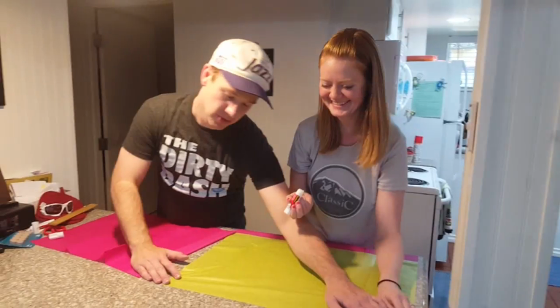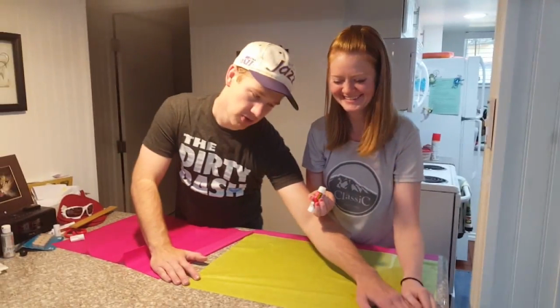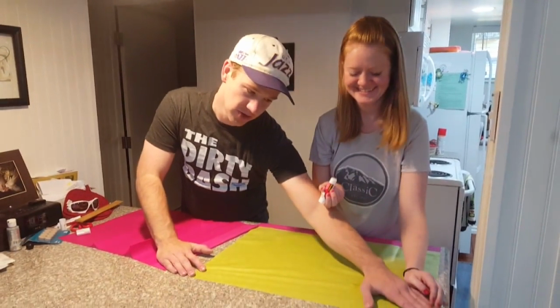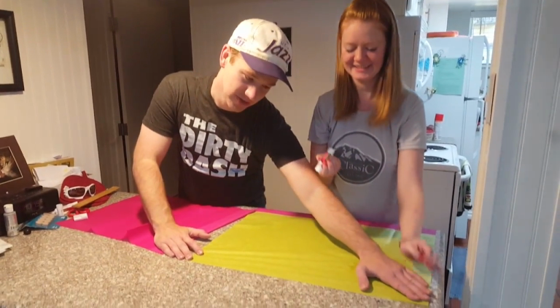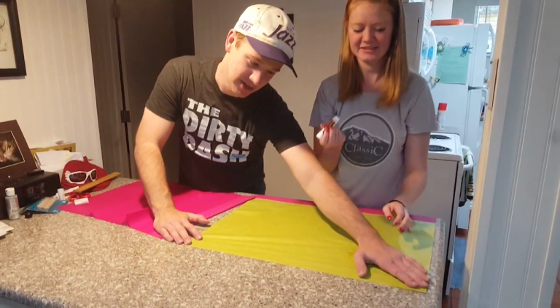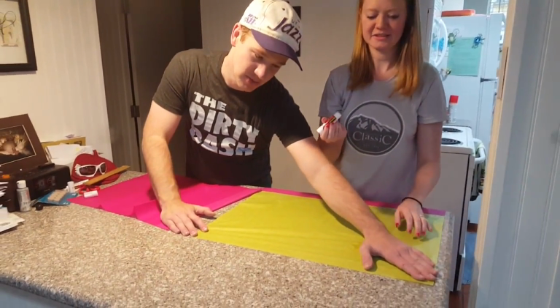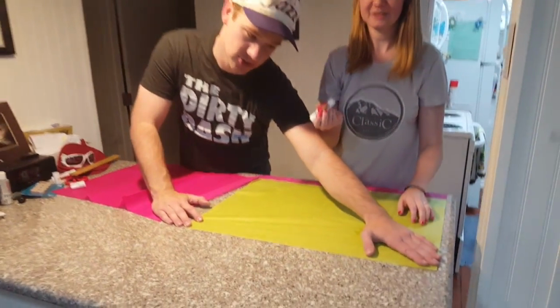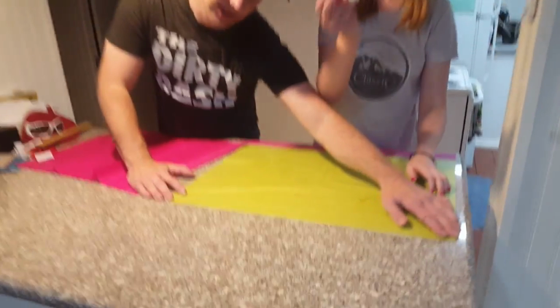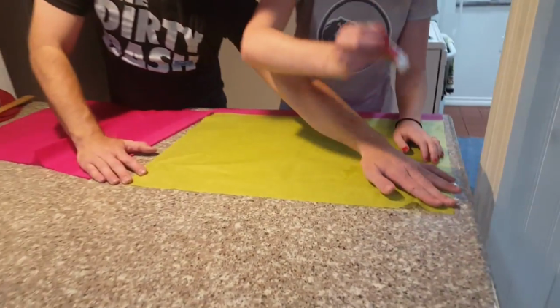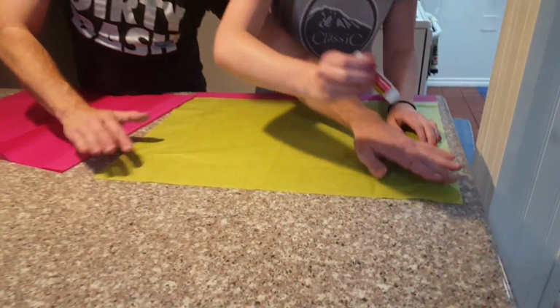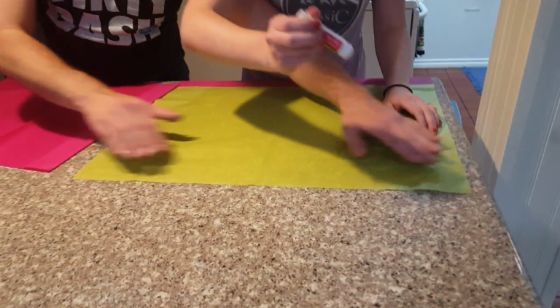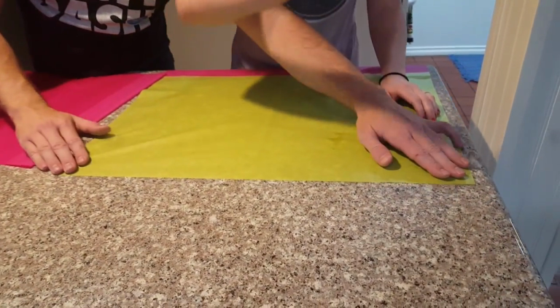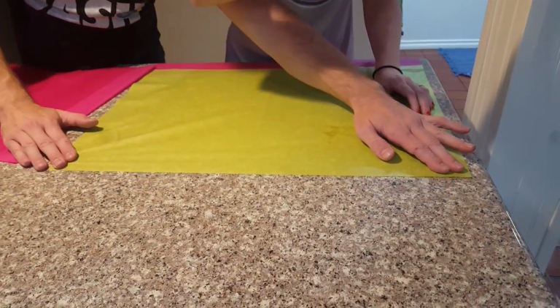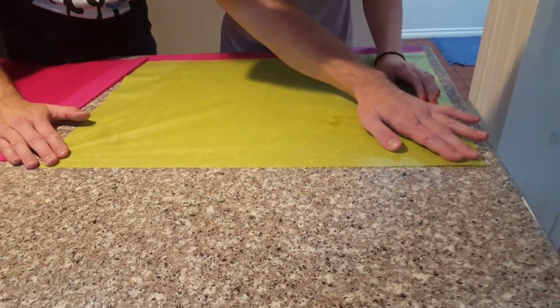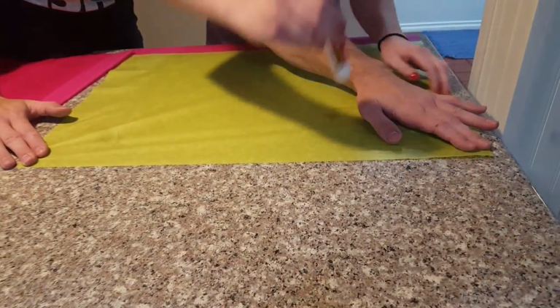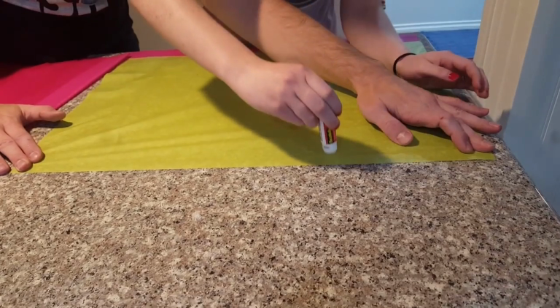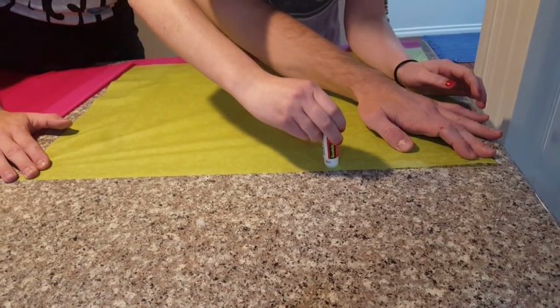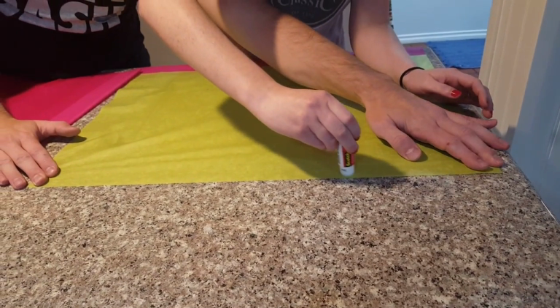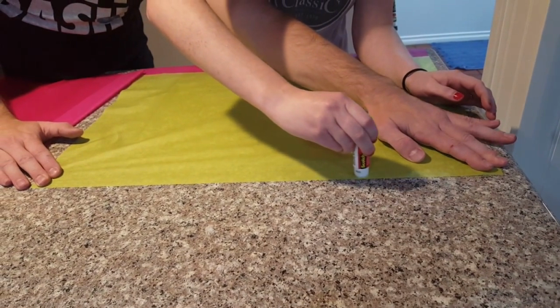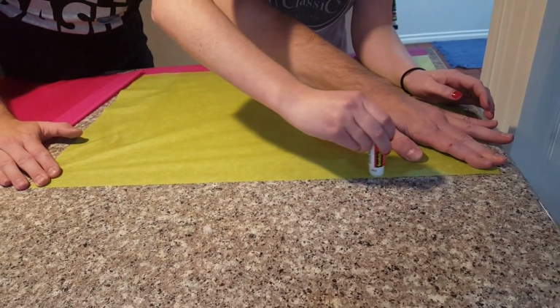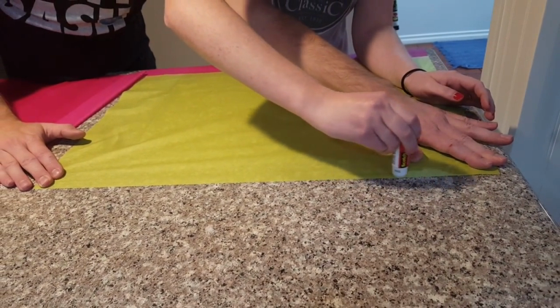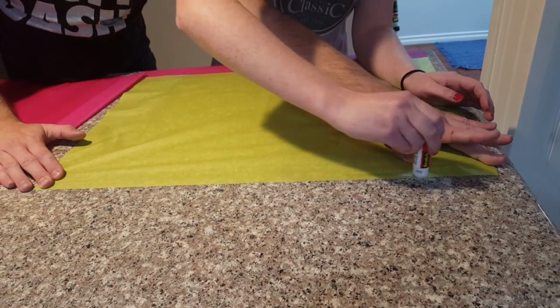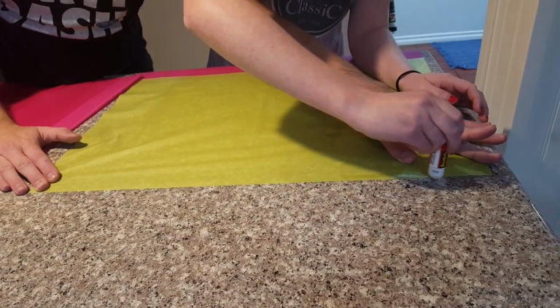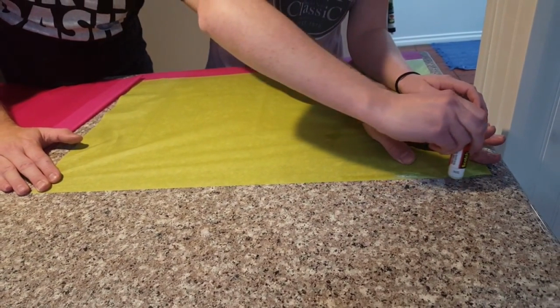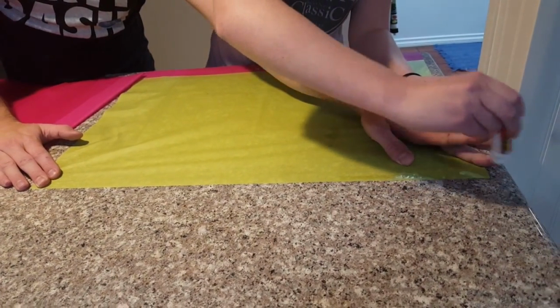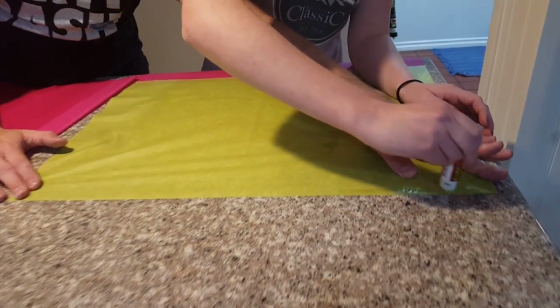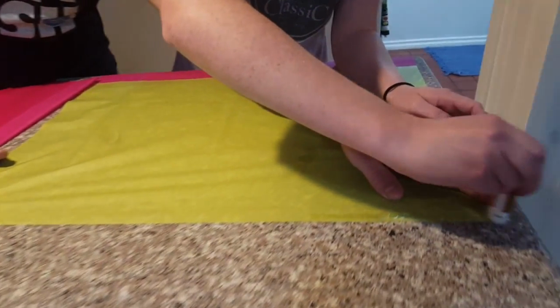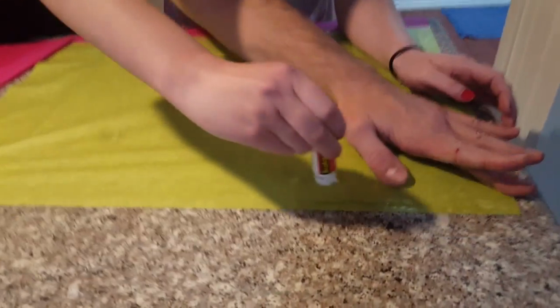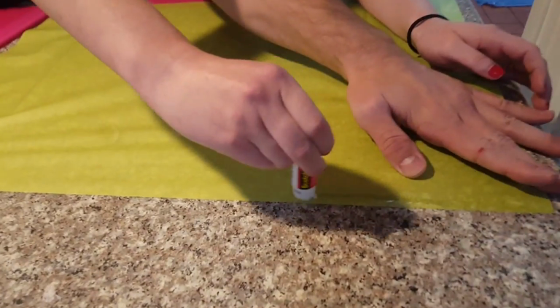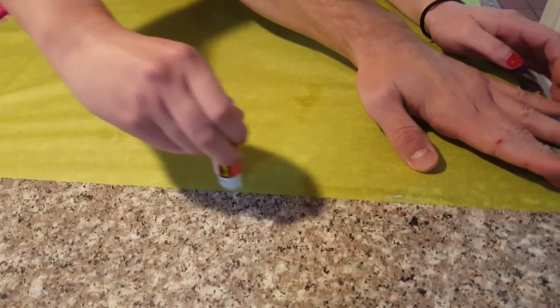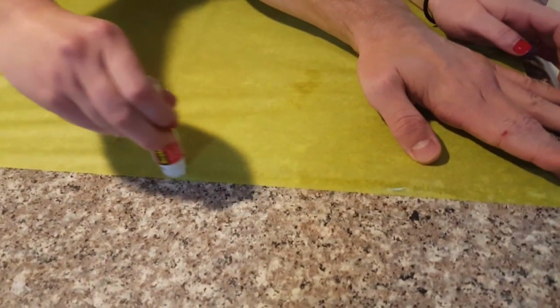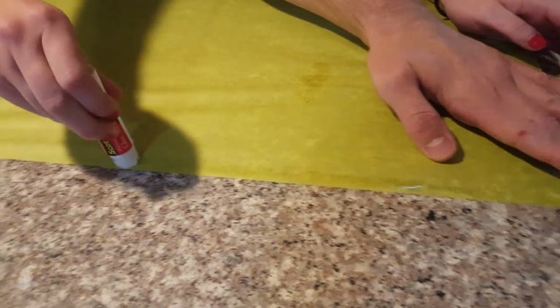It's important you hold the tissue paper straight like this — see how it's all crinkled? I'm going to pull it tight like that. So one partner is going to hold the paper, and you just do the width of your glue stick, like that, all the way across.